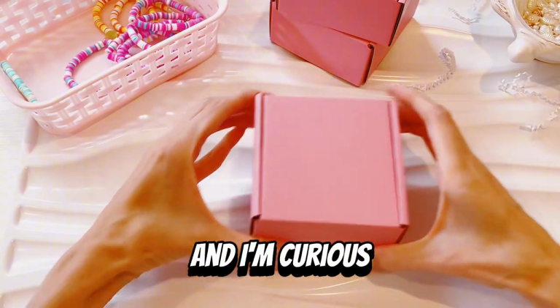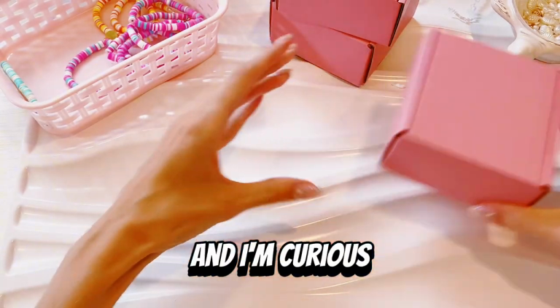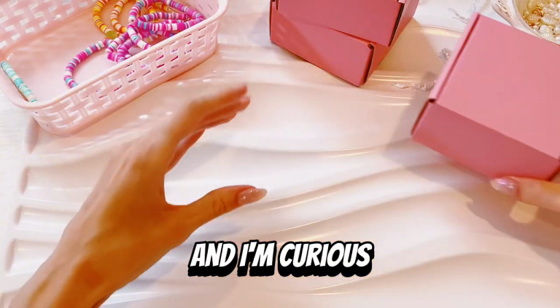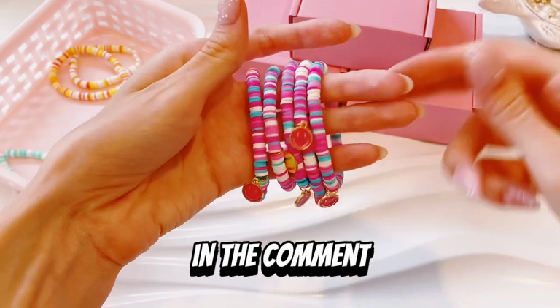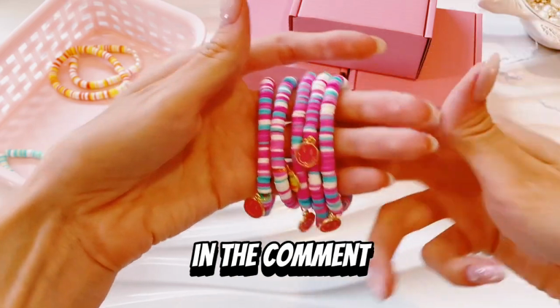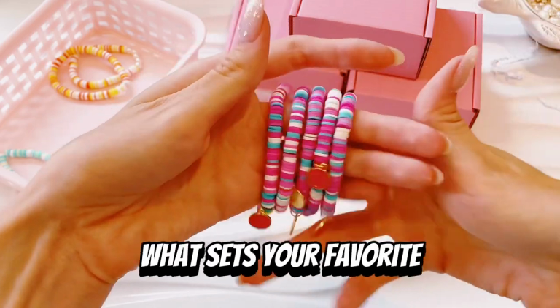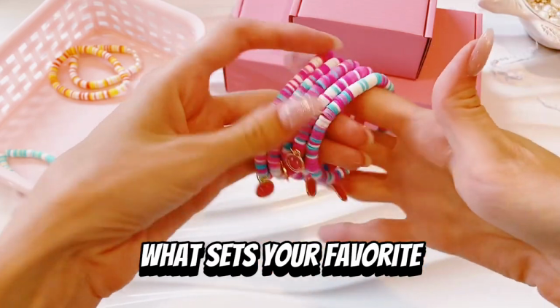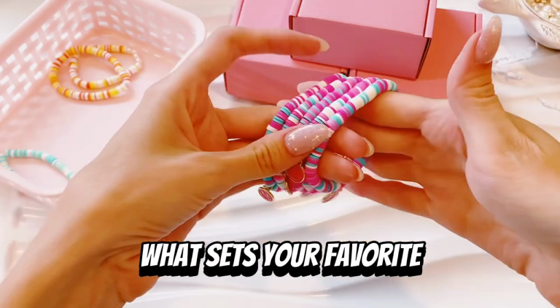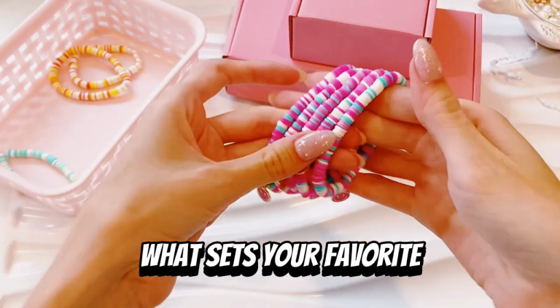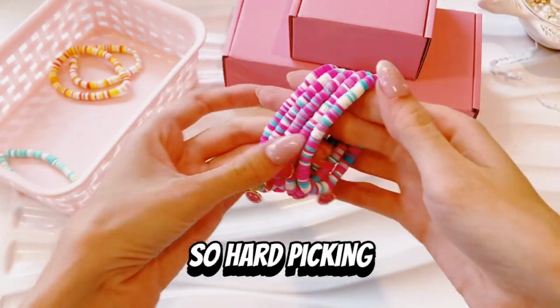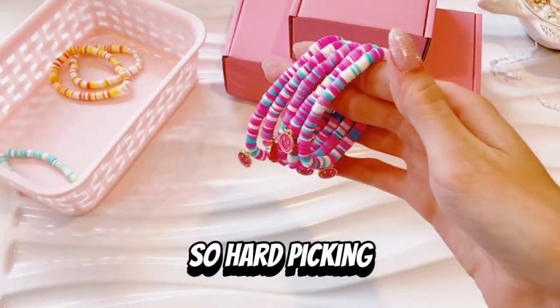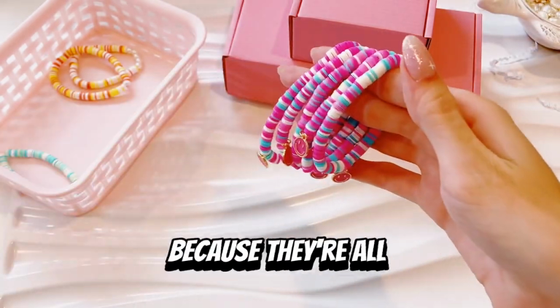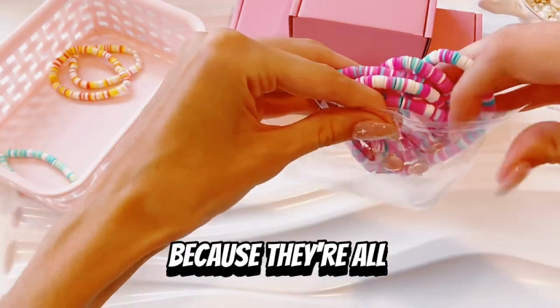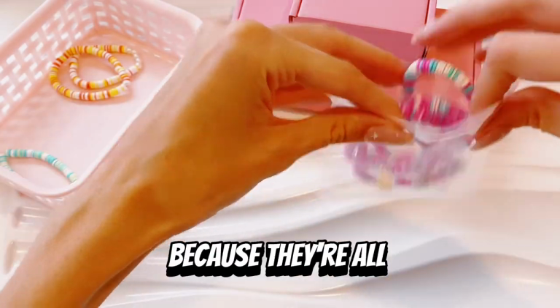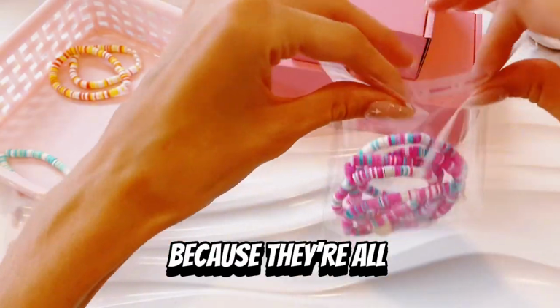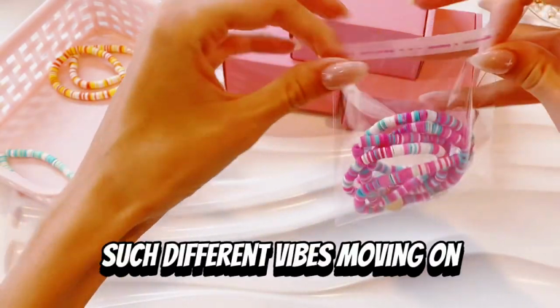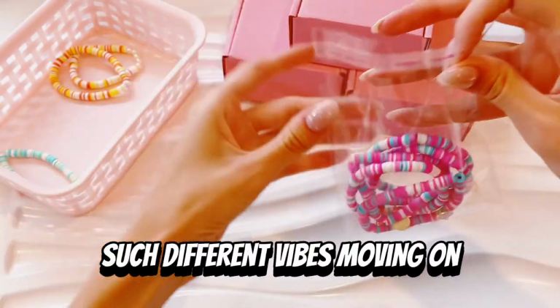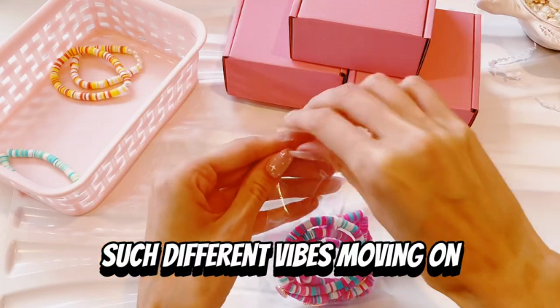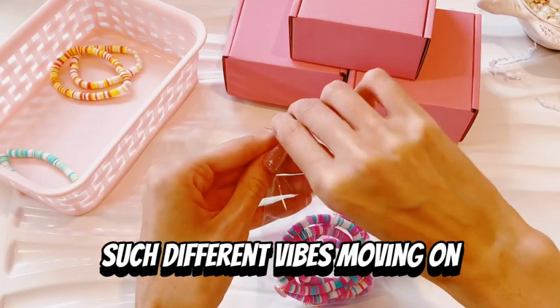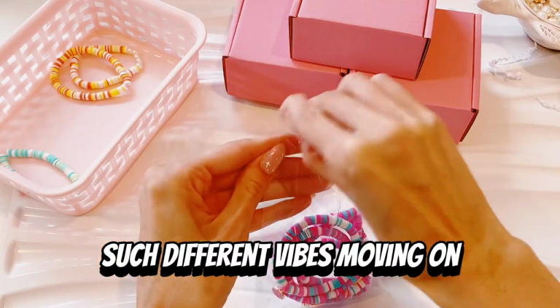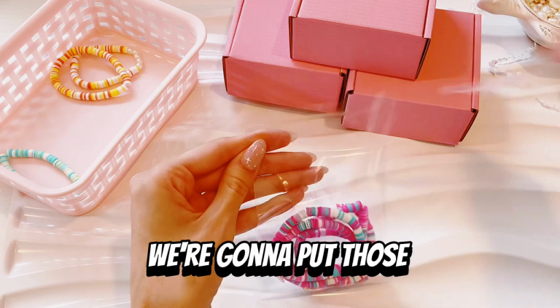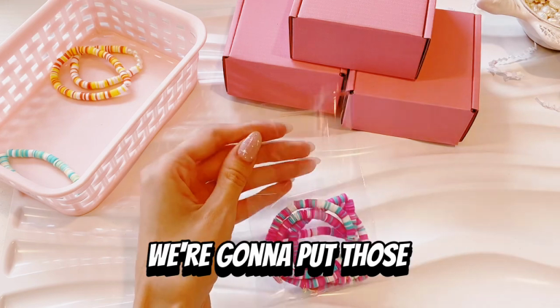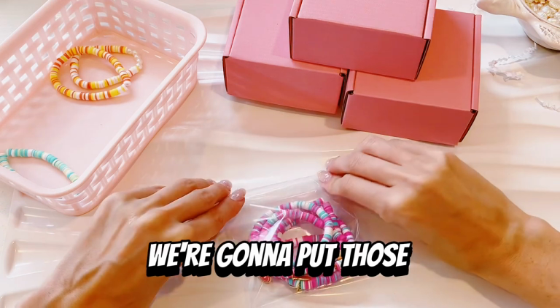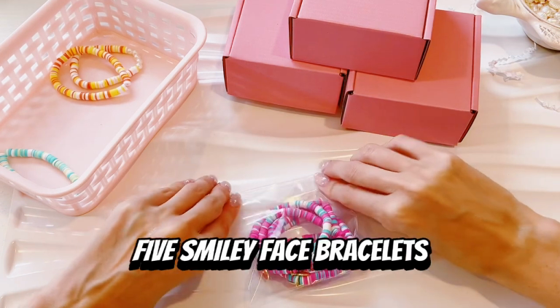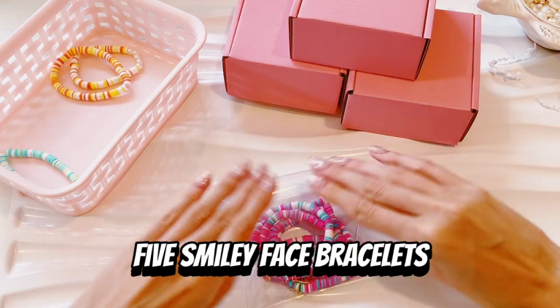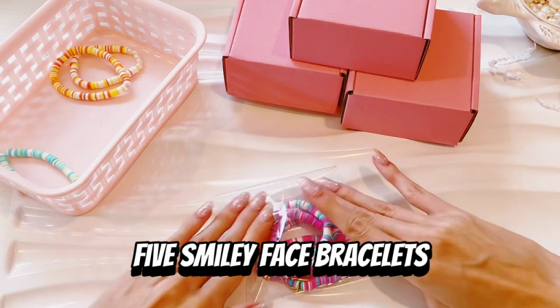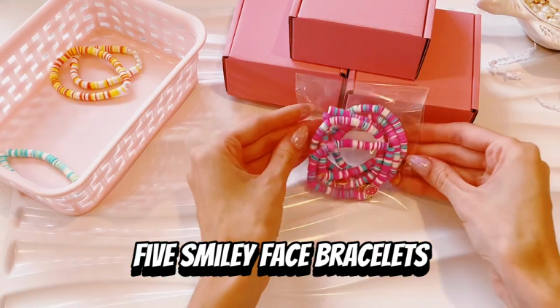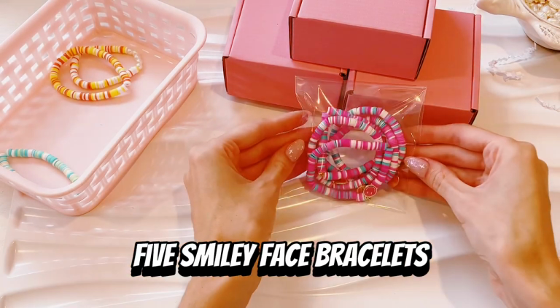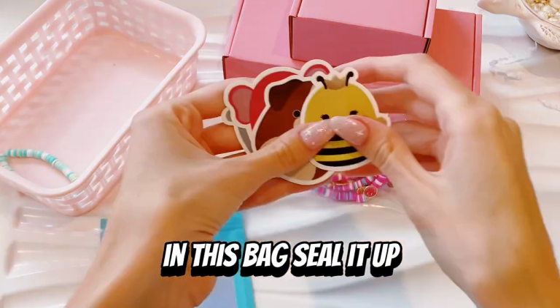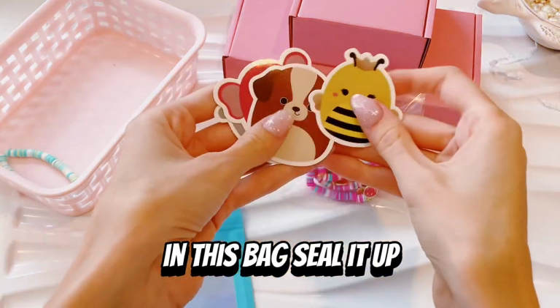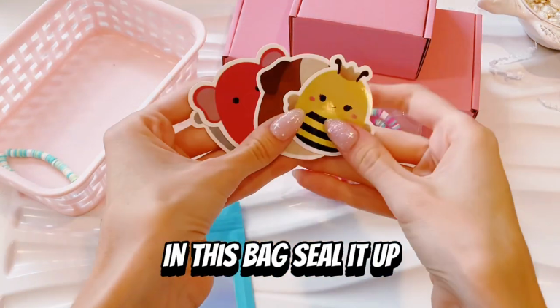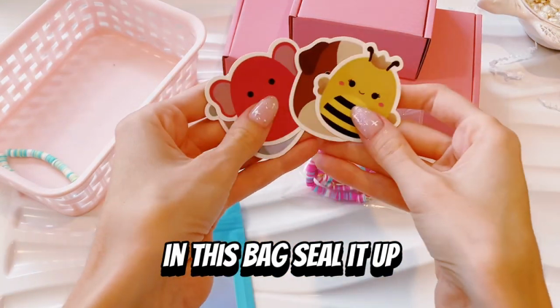I'm curious in the comments what set is your favorite — it's so hard picking because they're all such different vibes. Moving on, we're going to put those five smiley face bracelets in this bag and seal it up.